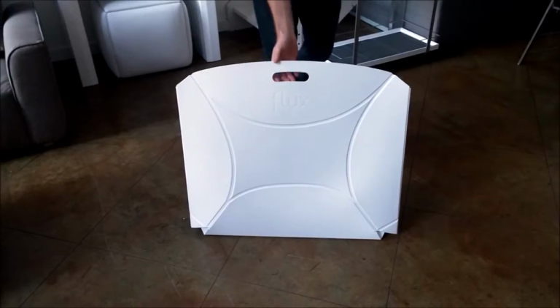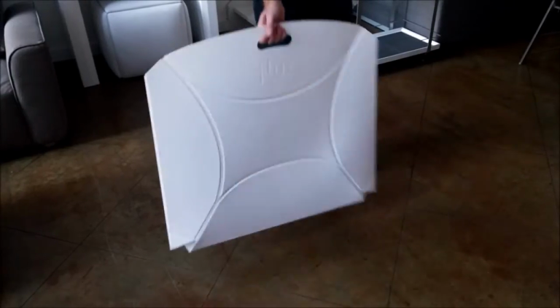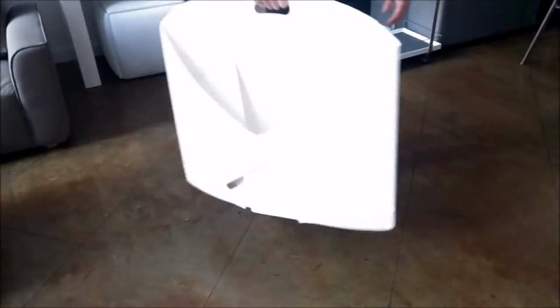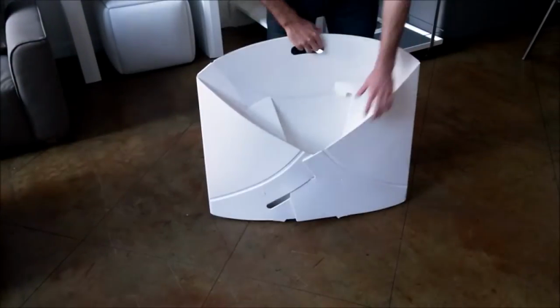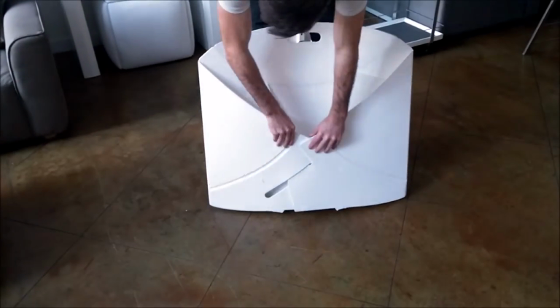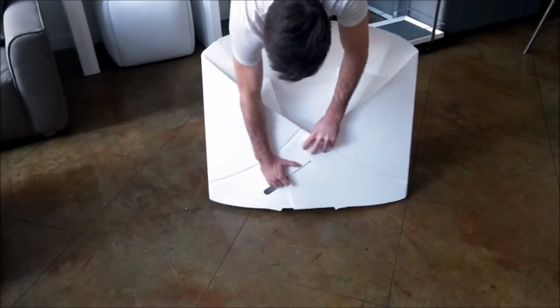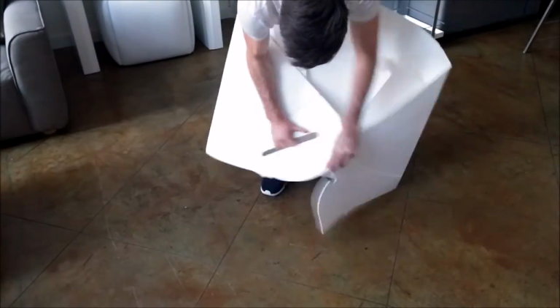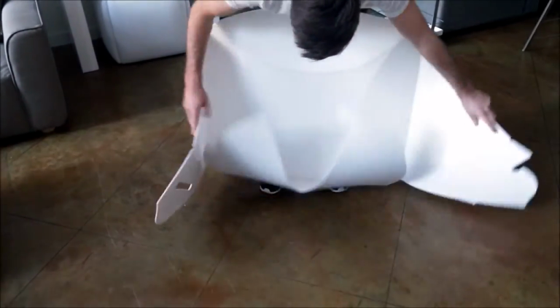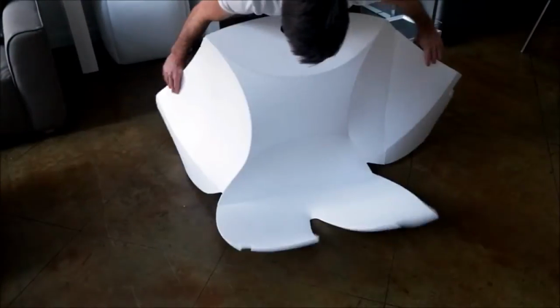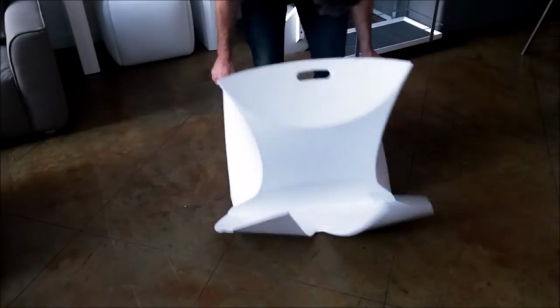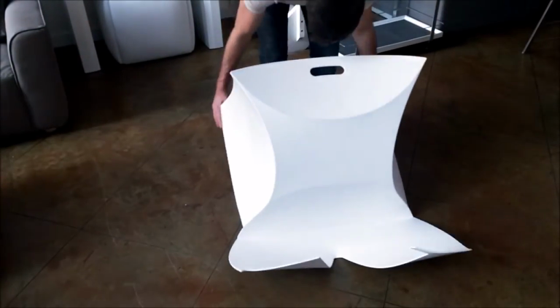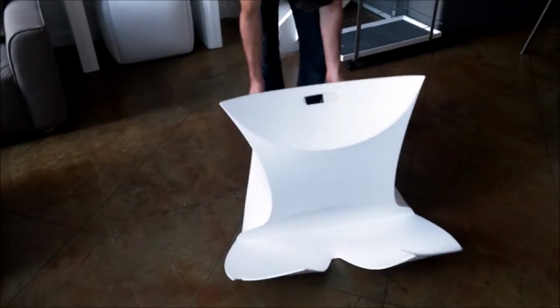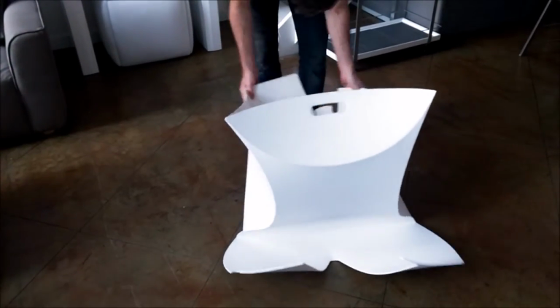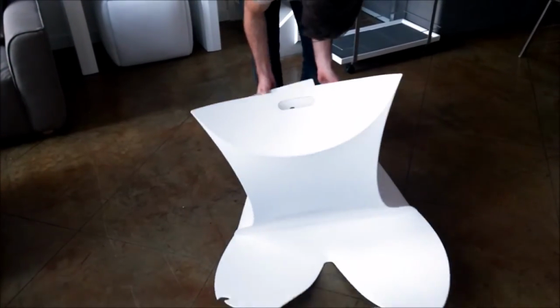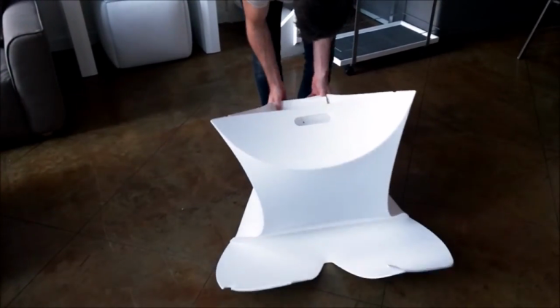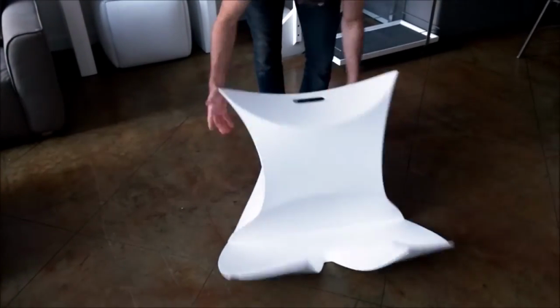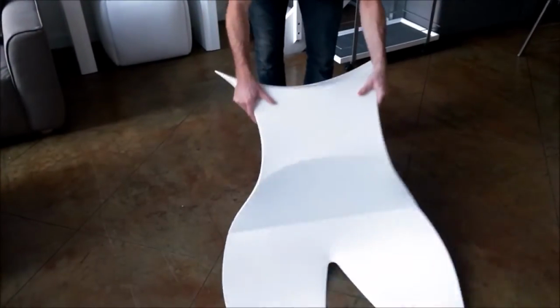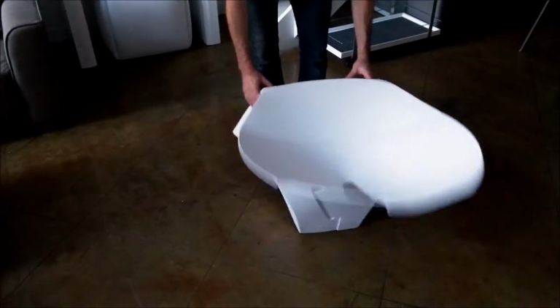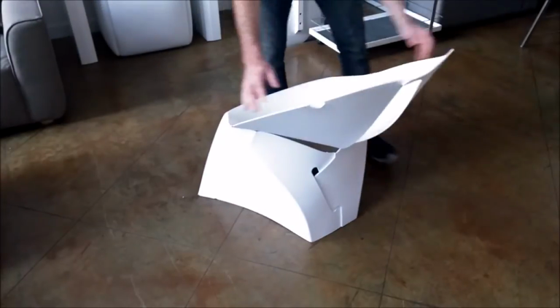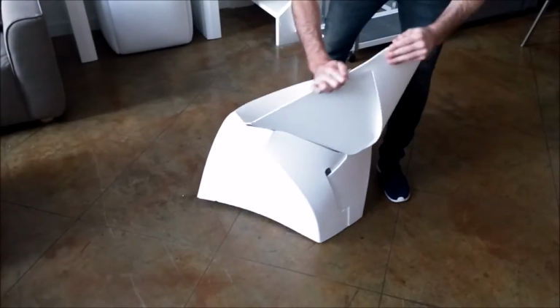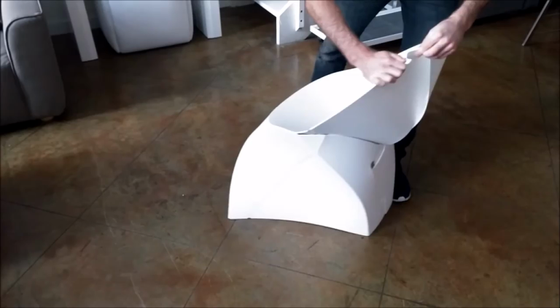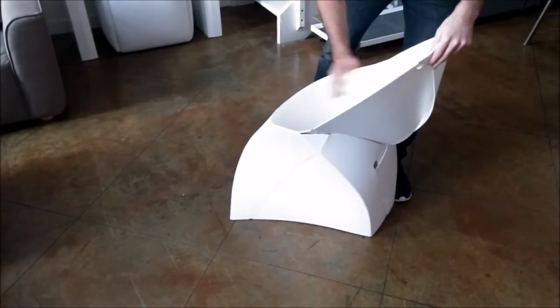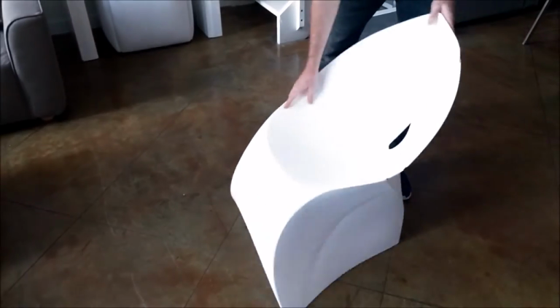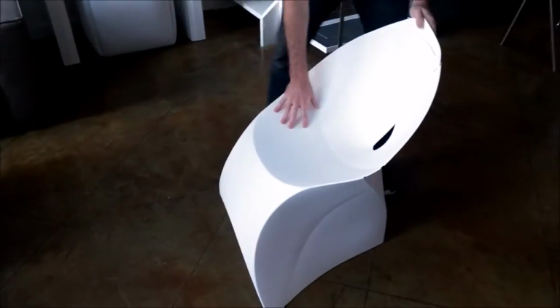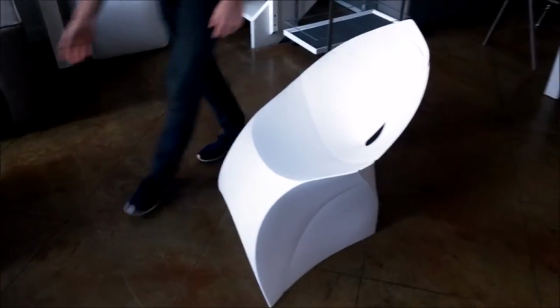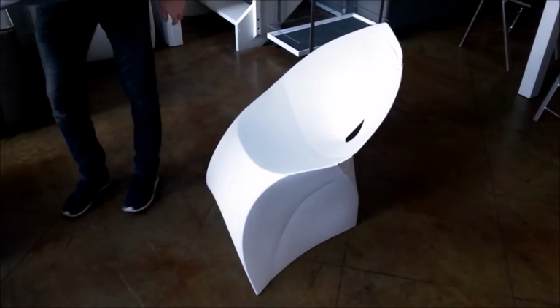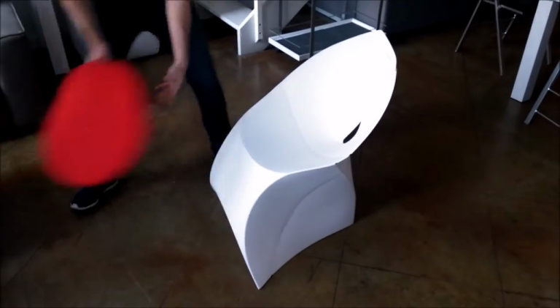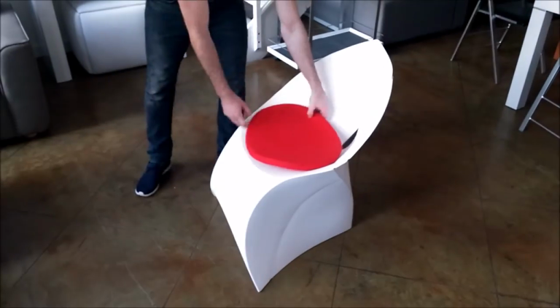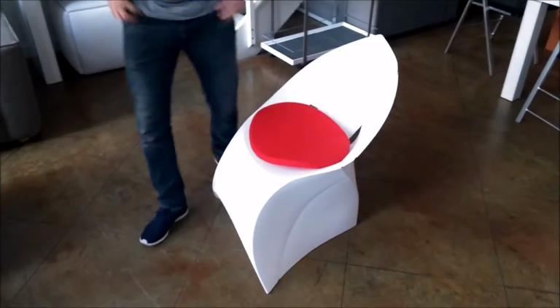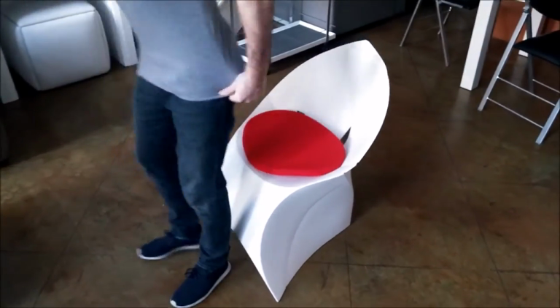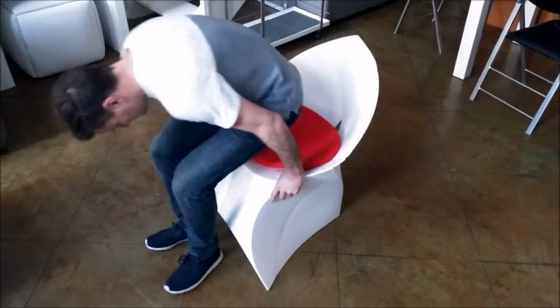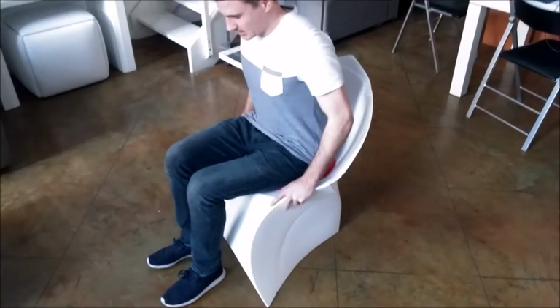This is the Flex Folding Chair available at Expand Furniture. It is a compact, lightweight, envelope-style chair that unfolds into a comfortable lounge chair.